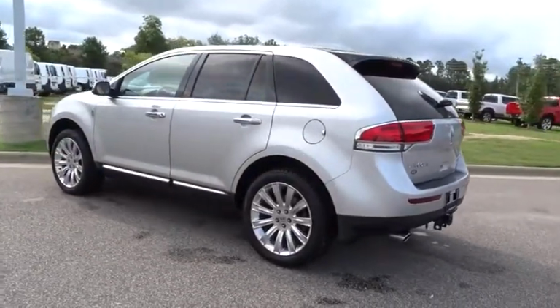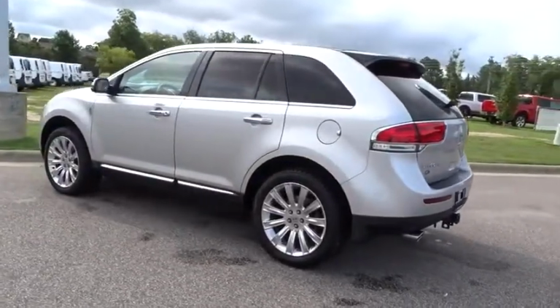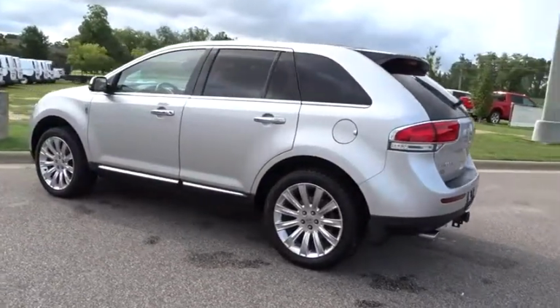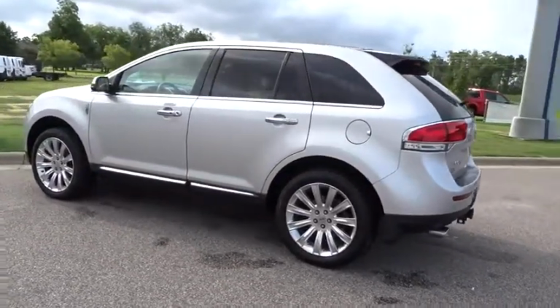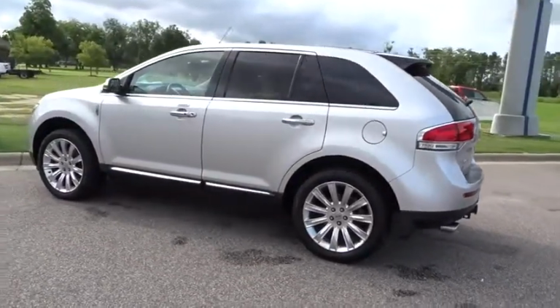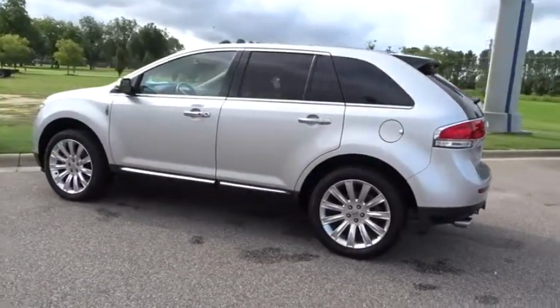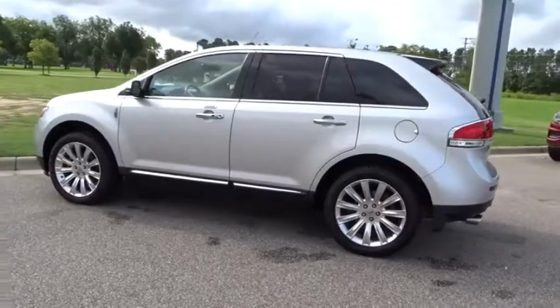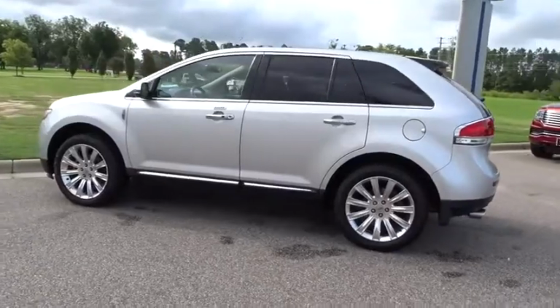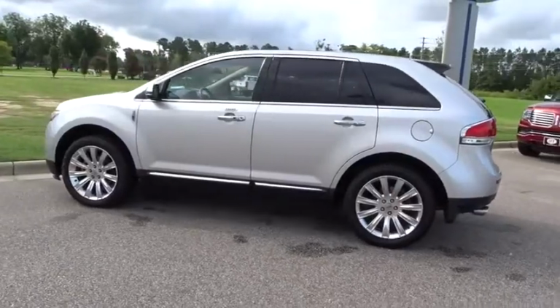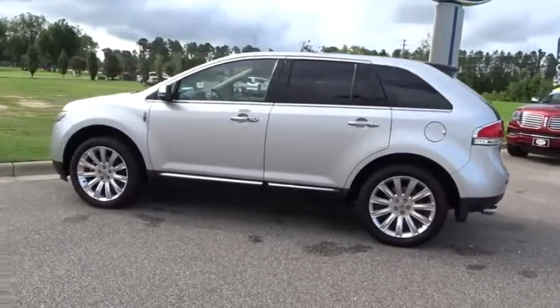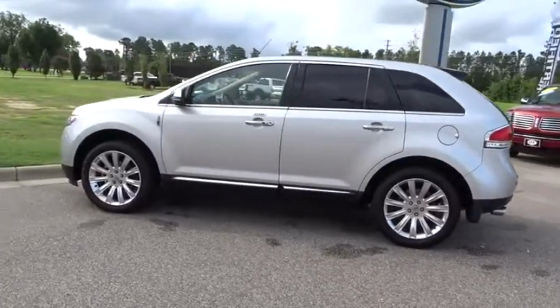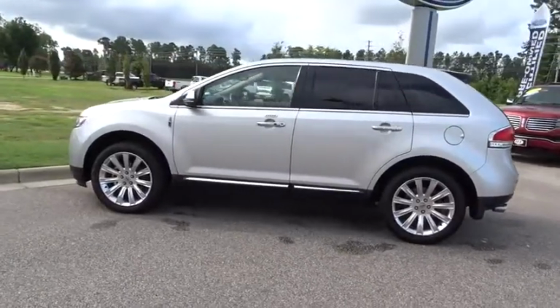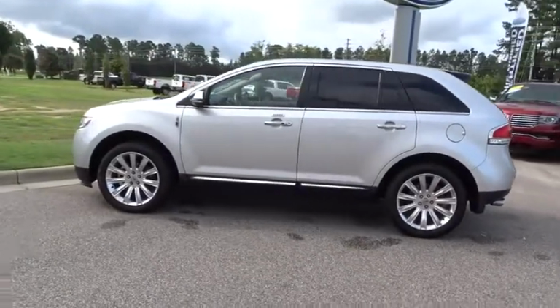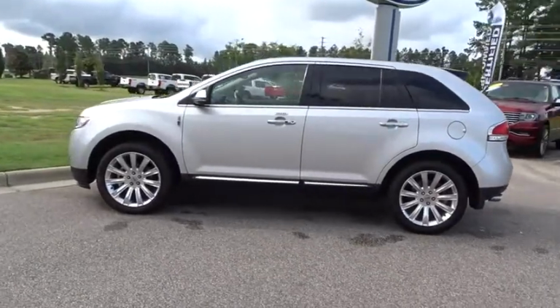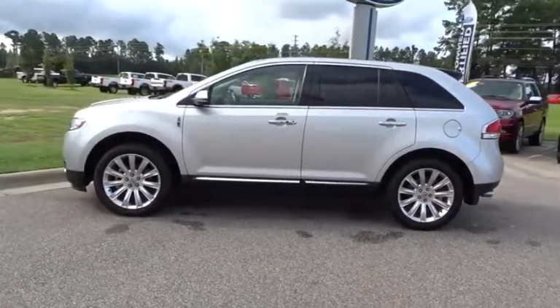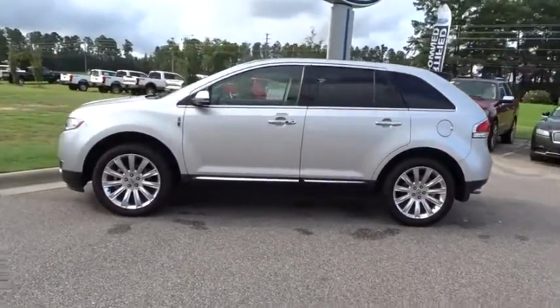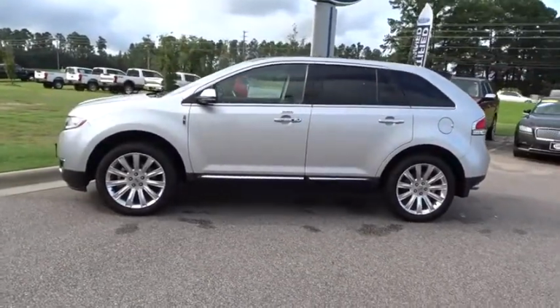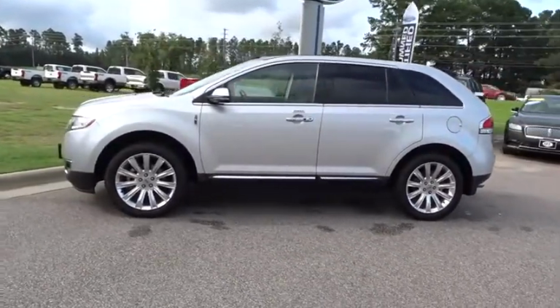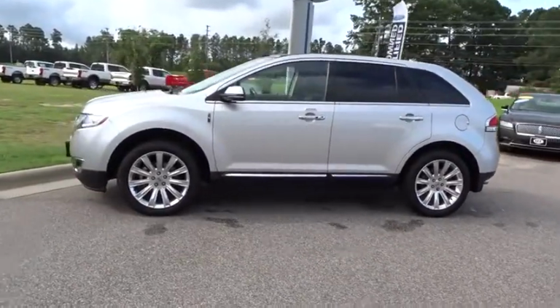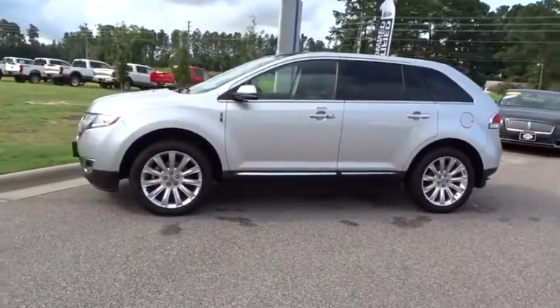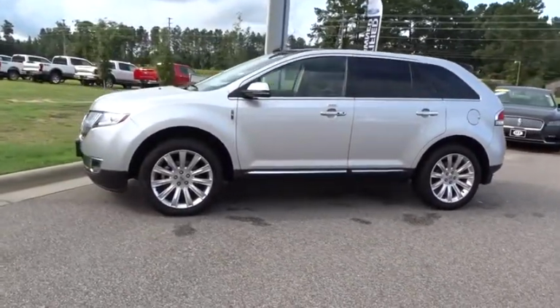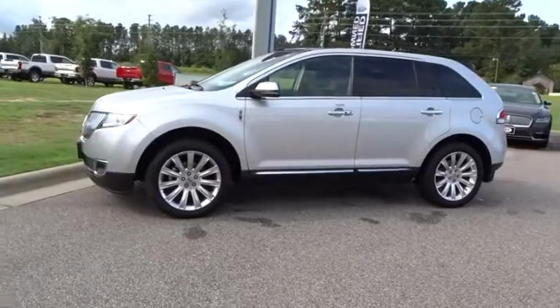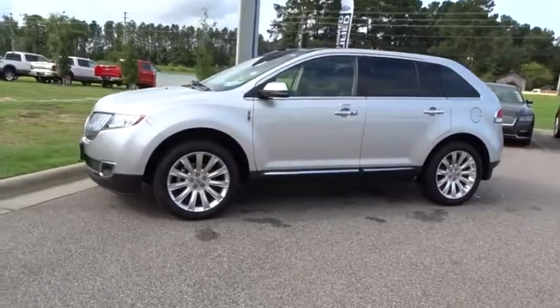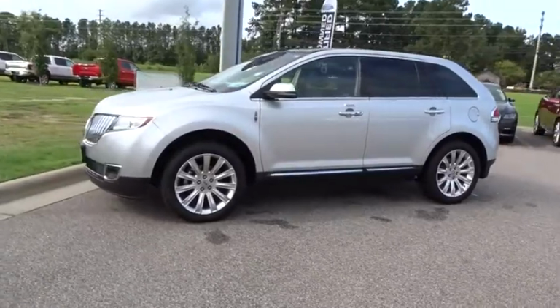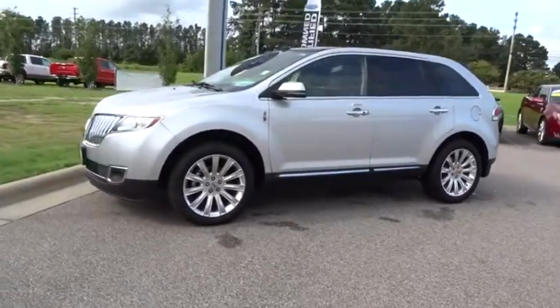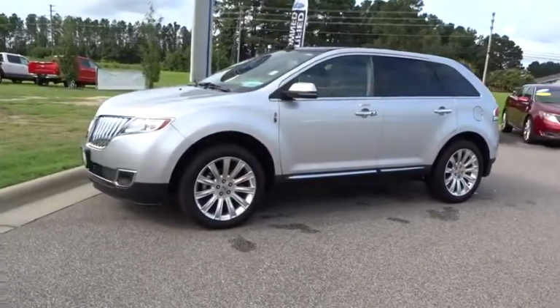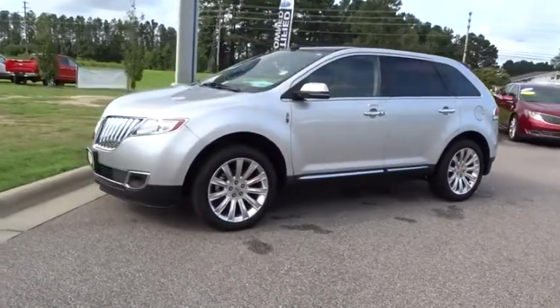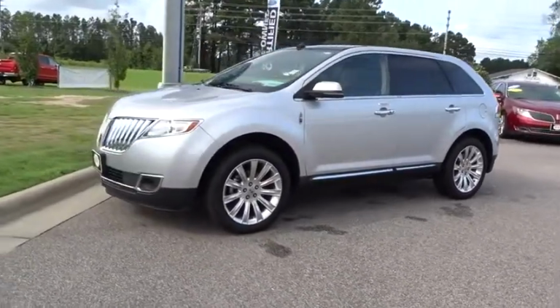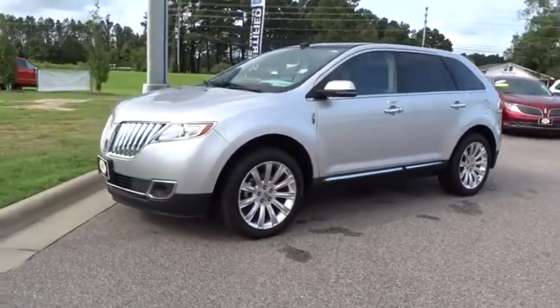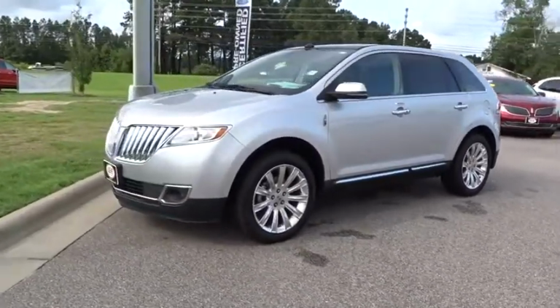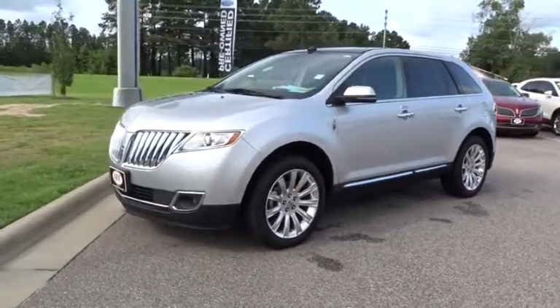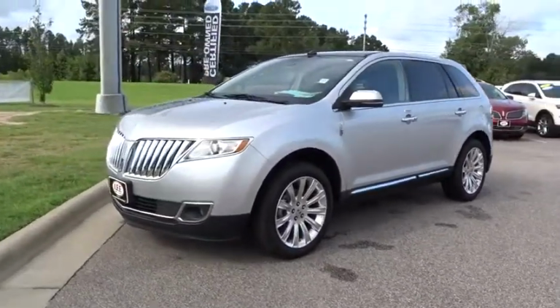Traction control, anti-lock braking system, all-wheel drive, remote engine start, steering wheel audio controls, power passenger seat, power liftgate, stability control, keyless entry.